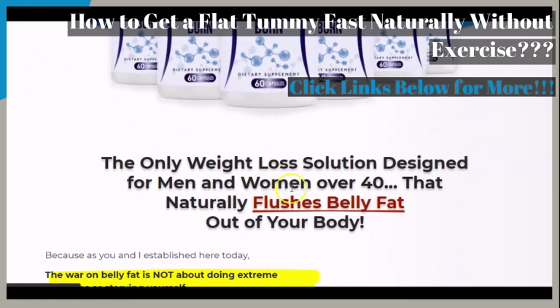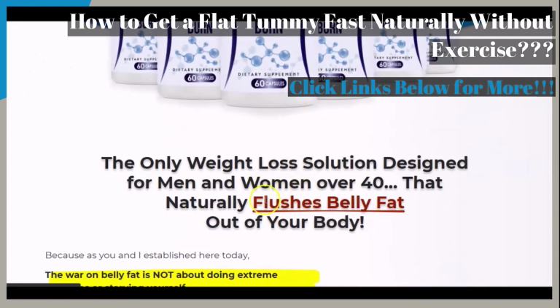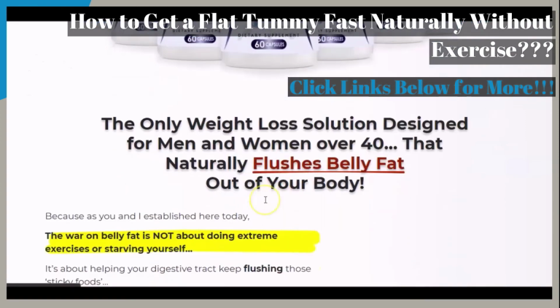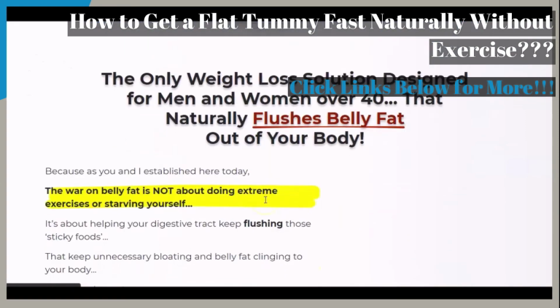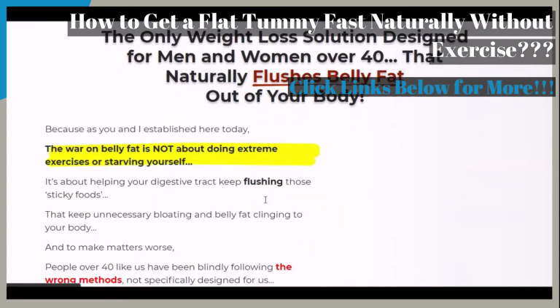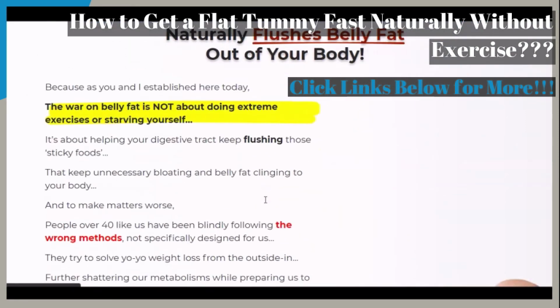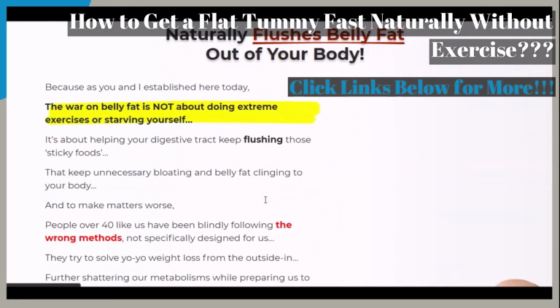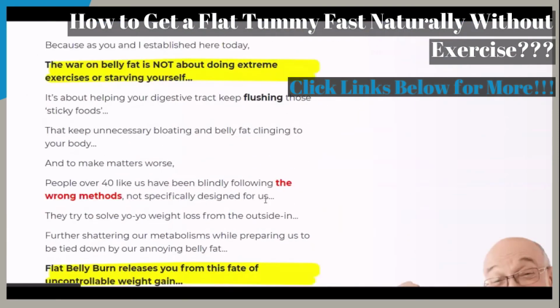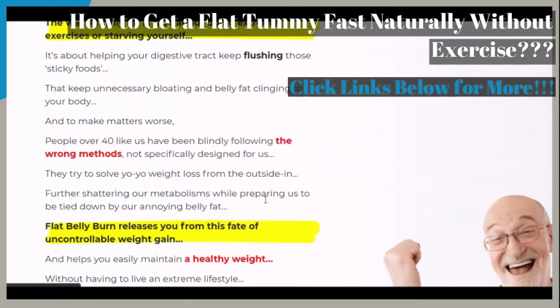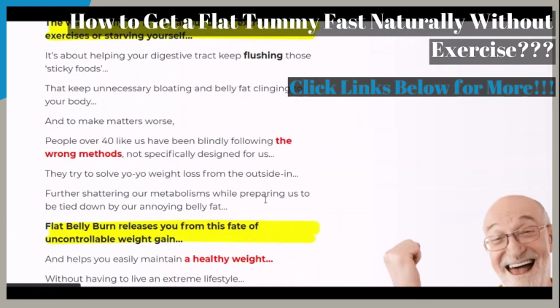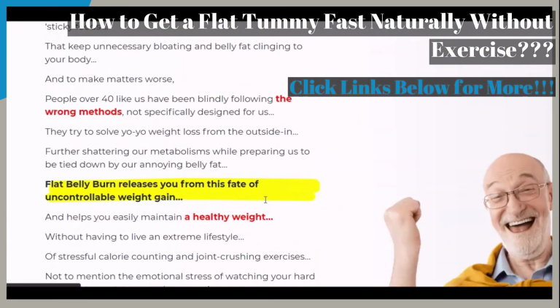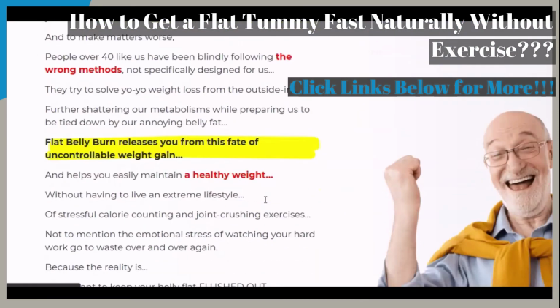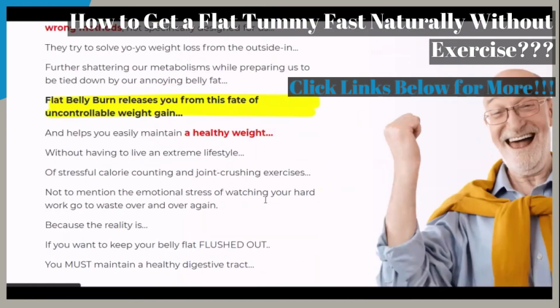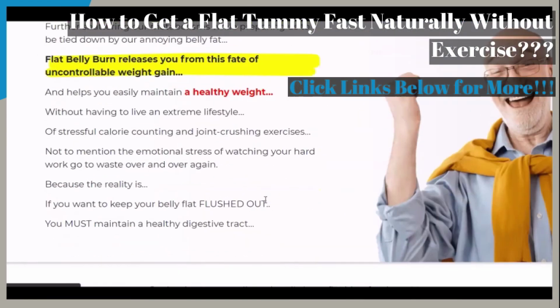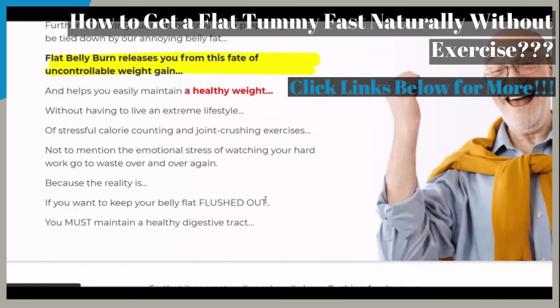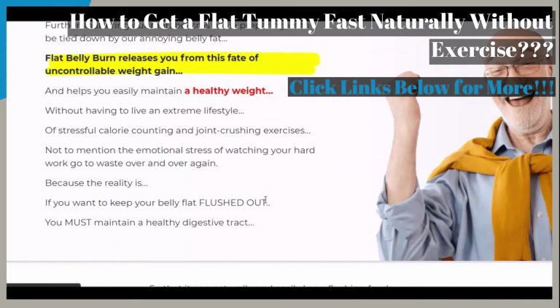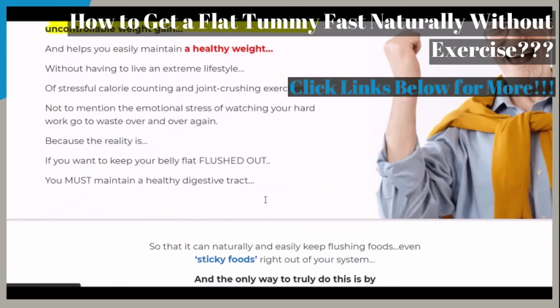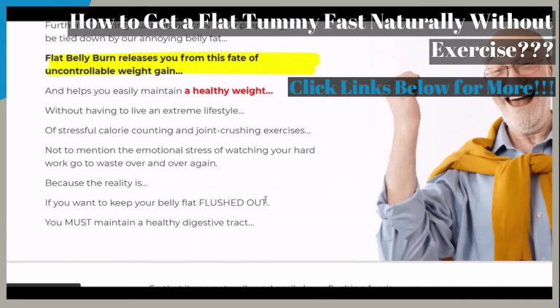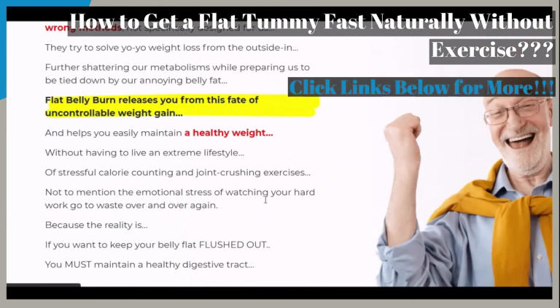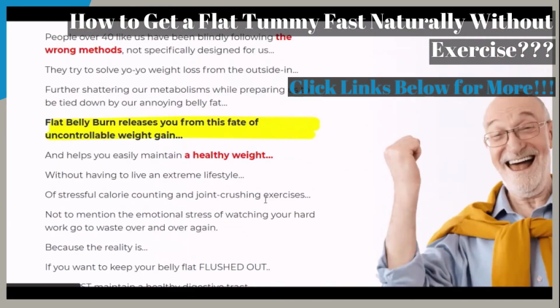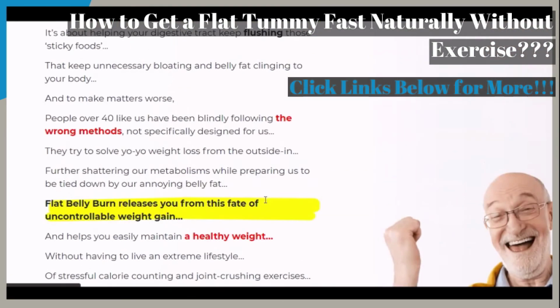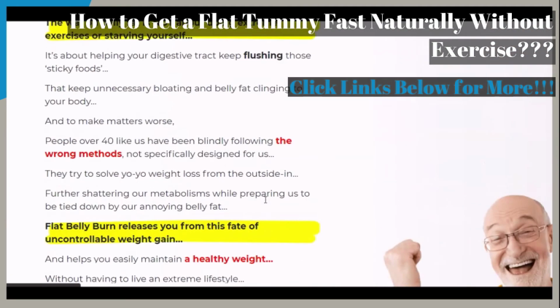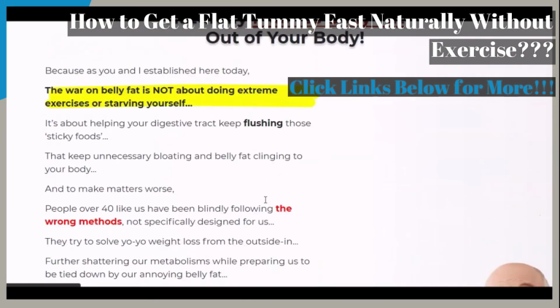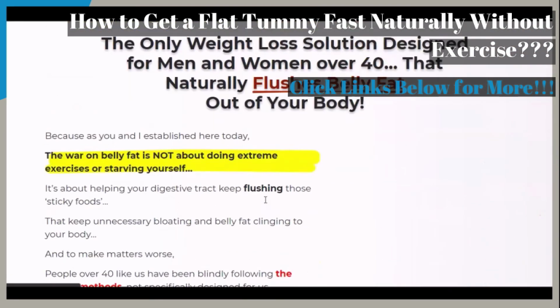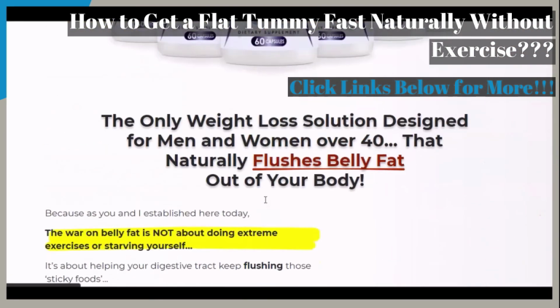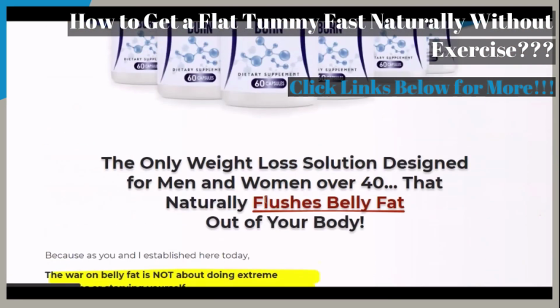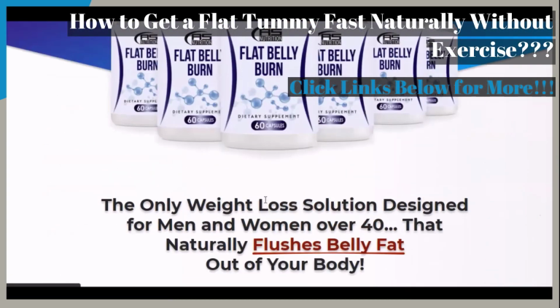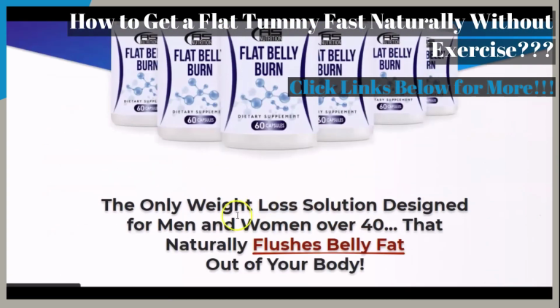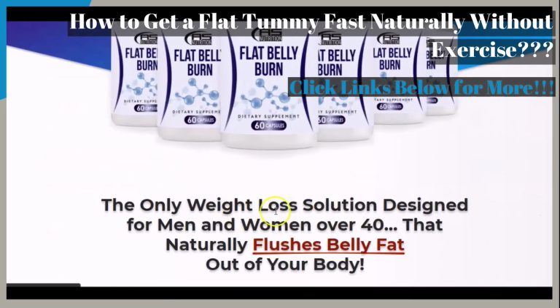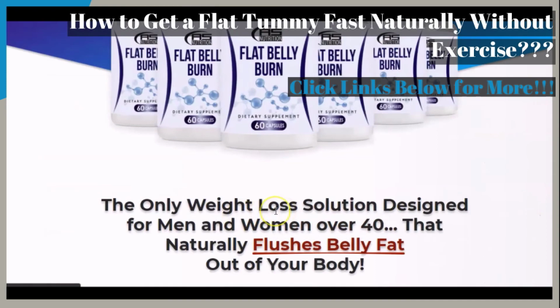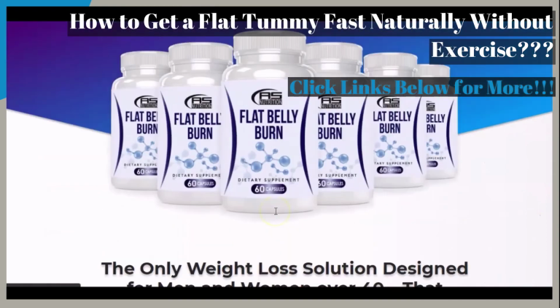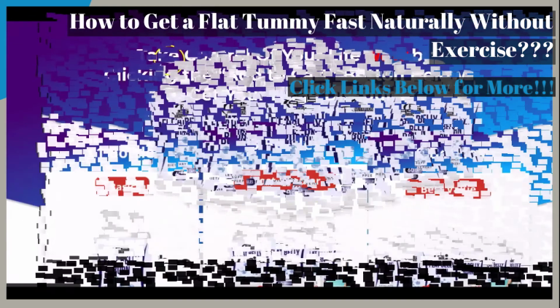Once again, you can see all of this for yourself and more. All you have to do is just click on the links provided right below in the video description.